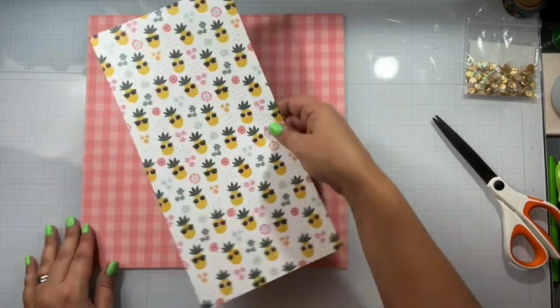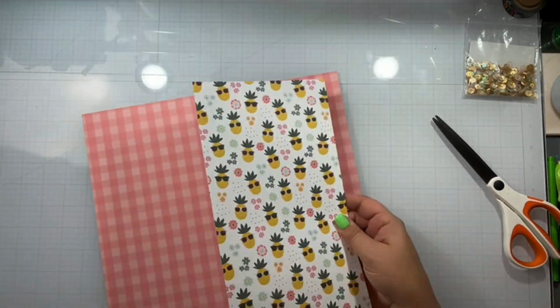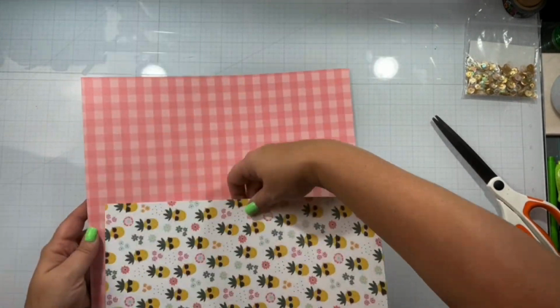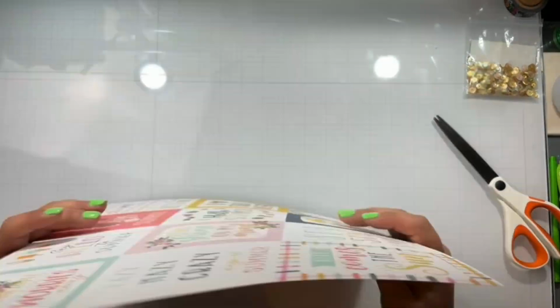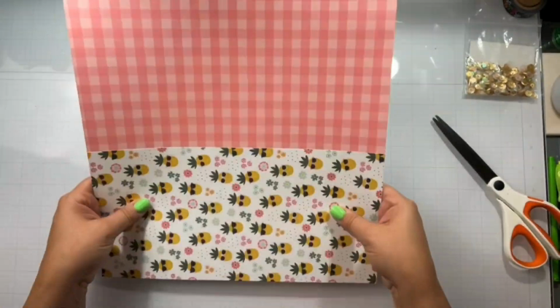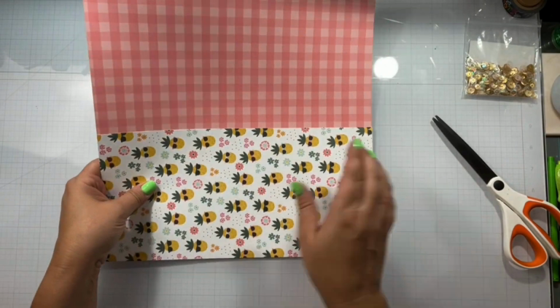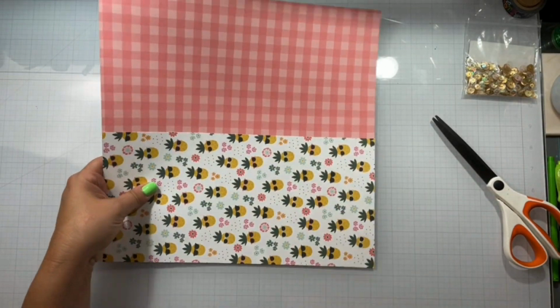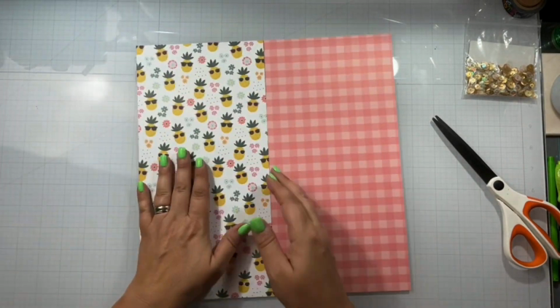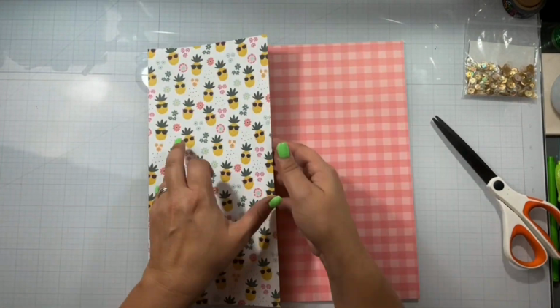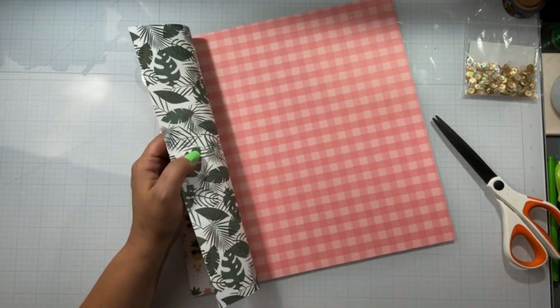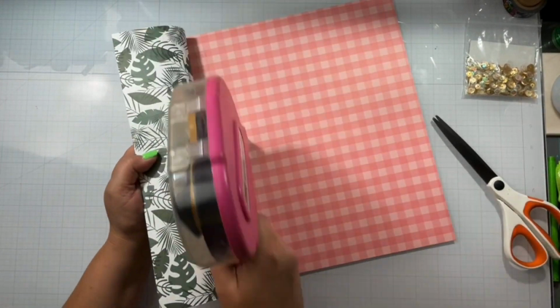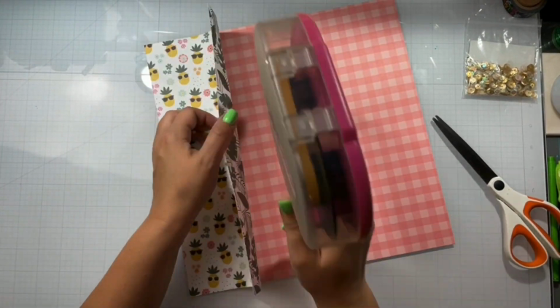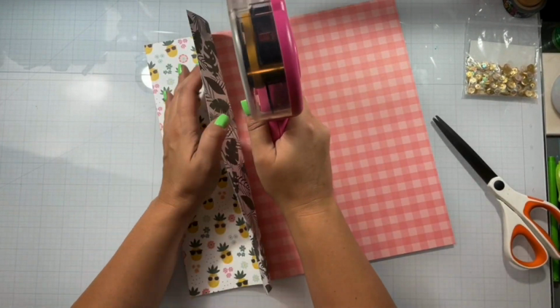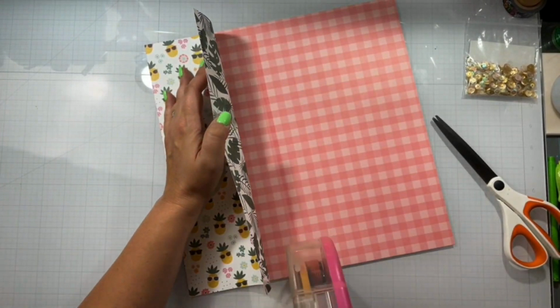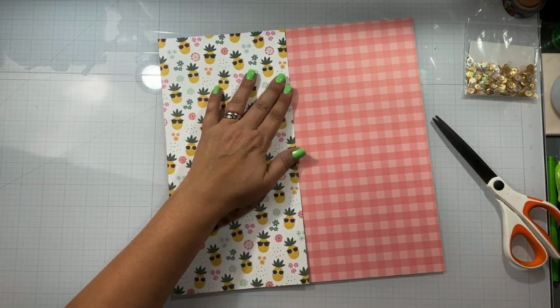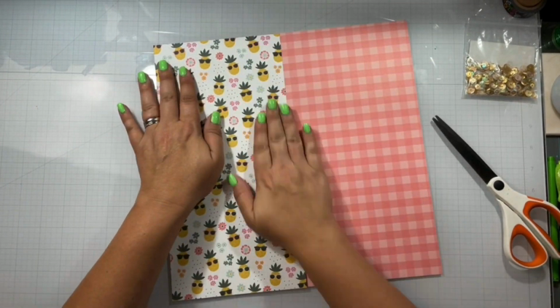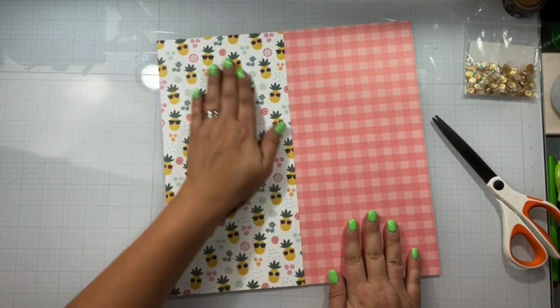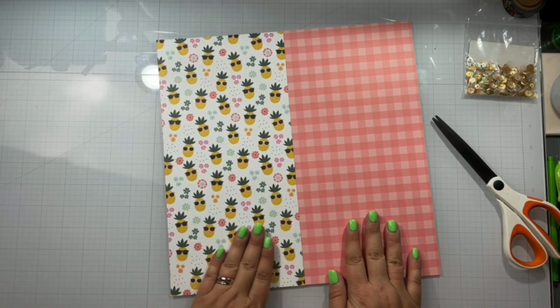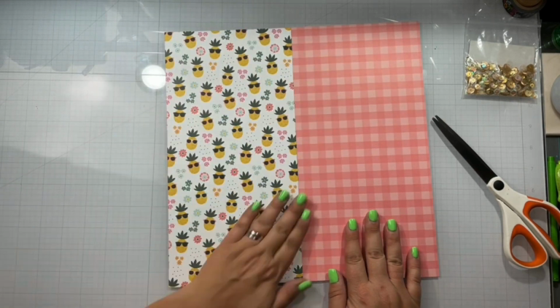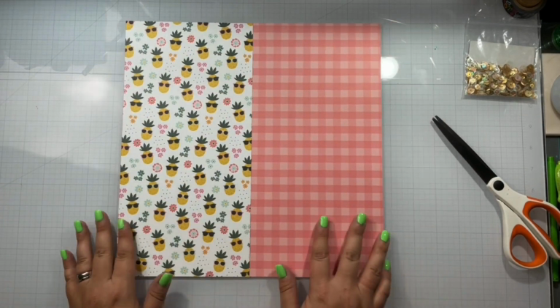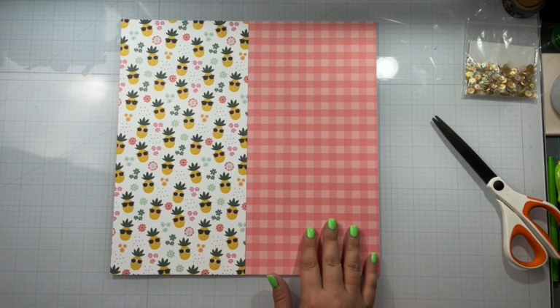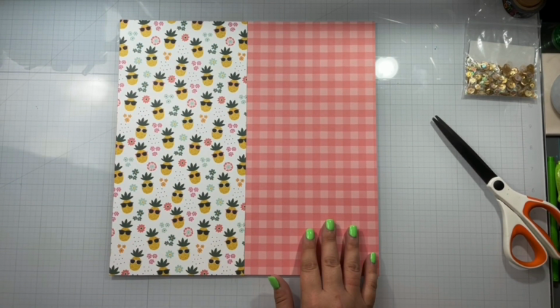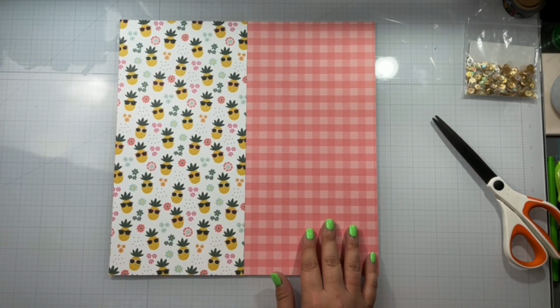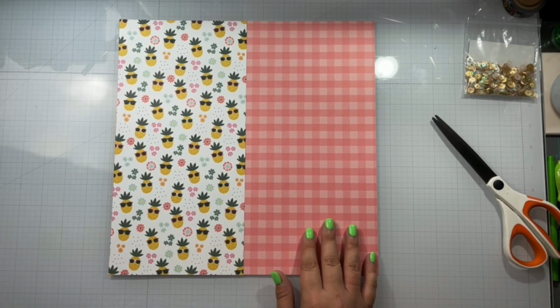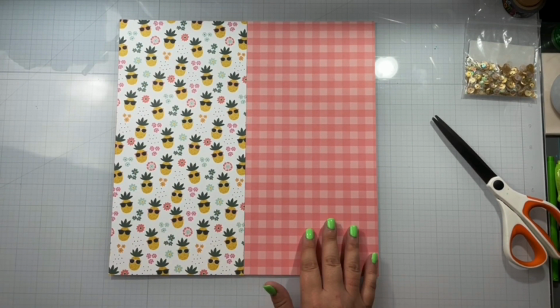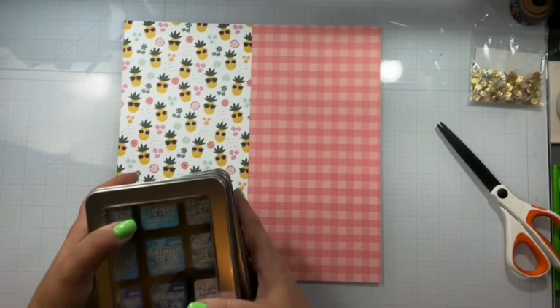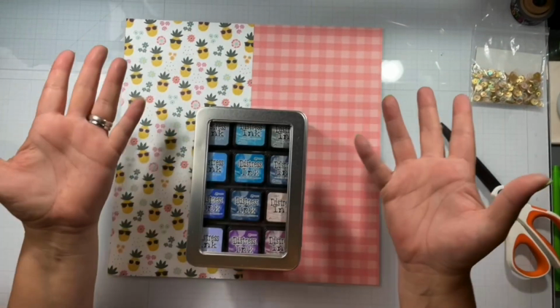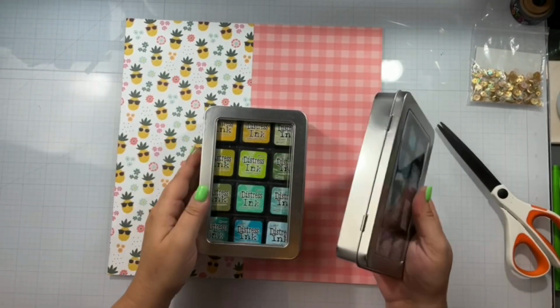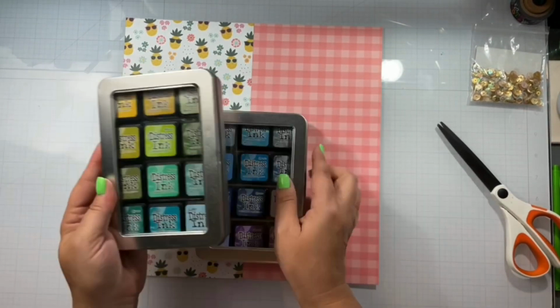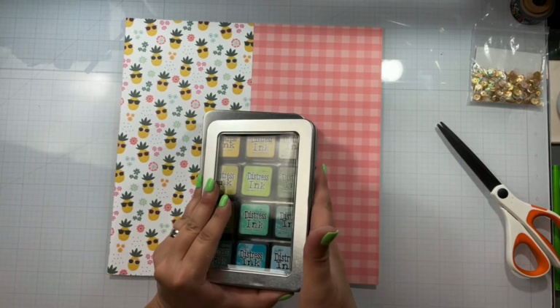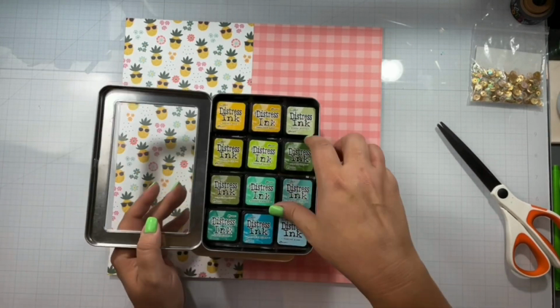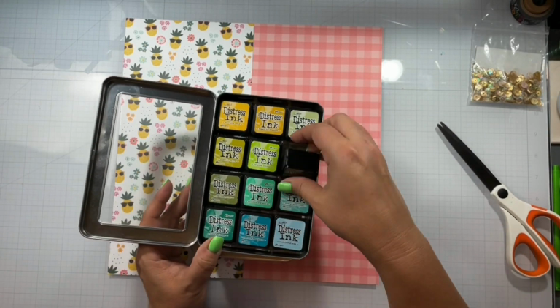I have so many sheets of 12x12 paper, you guys, and ephemera embellishments, you name it, I got it. I don't need to try to conserve, you know what I mean?